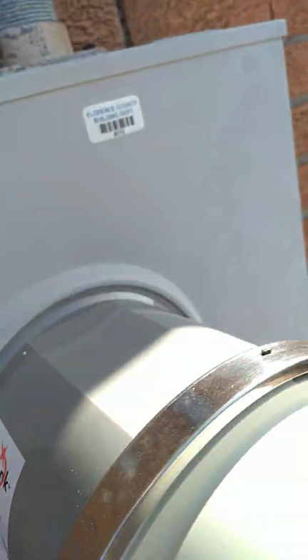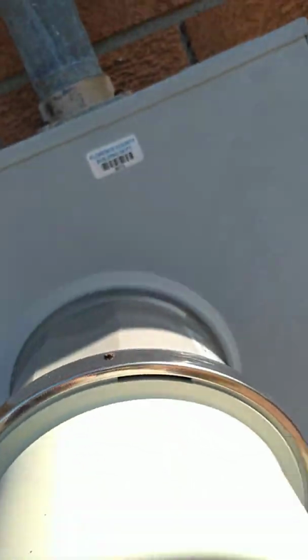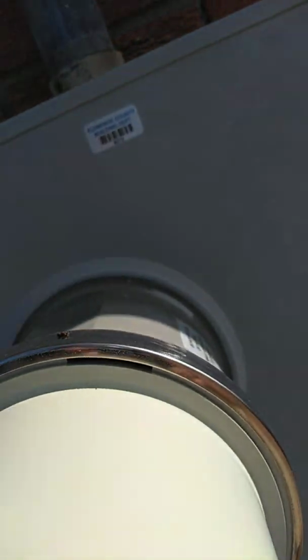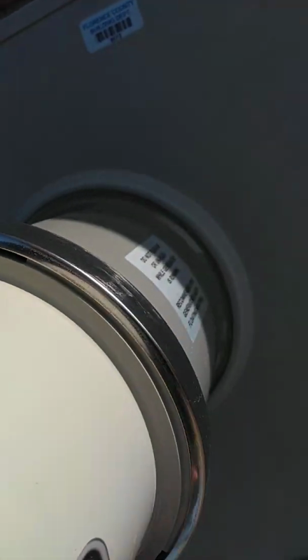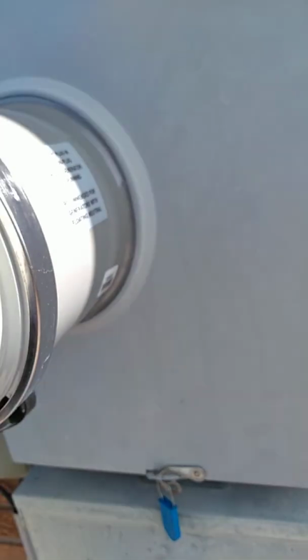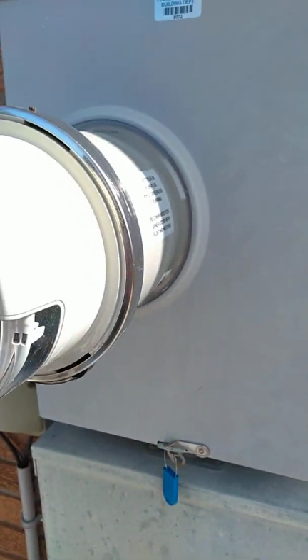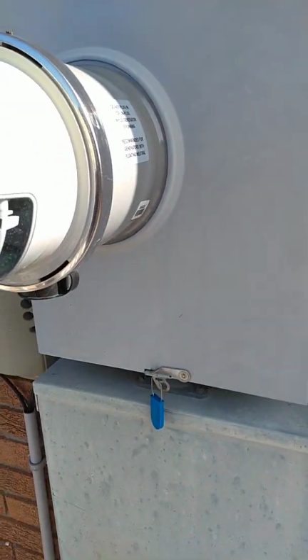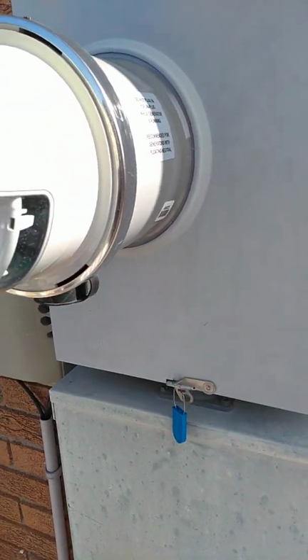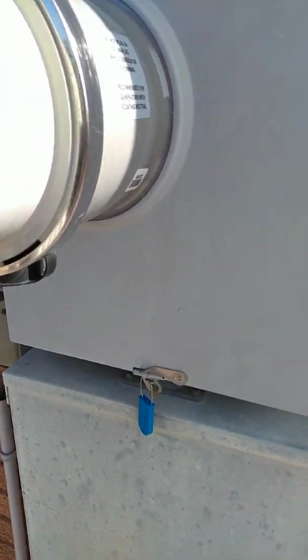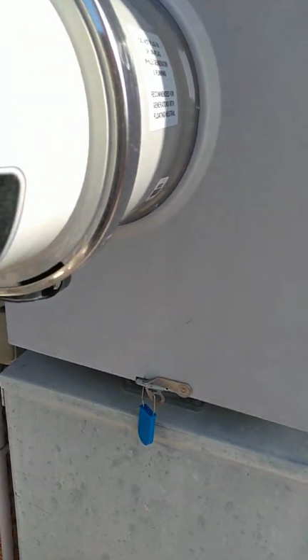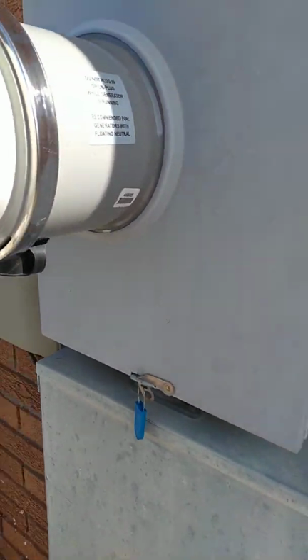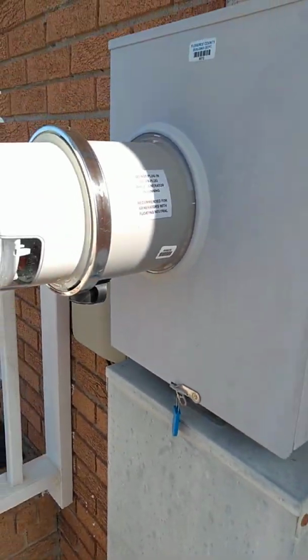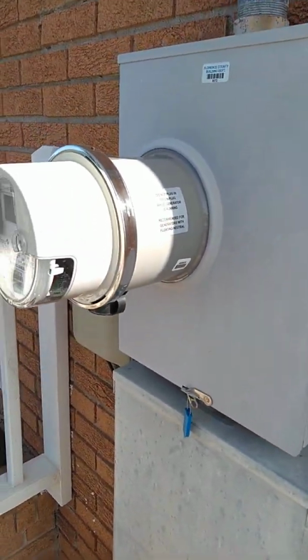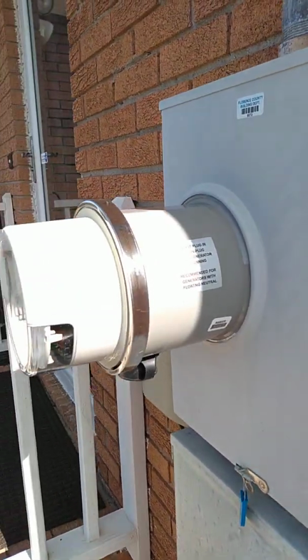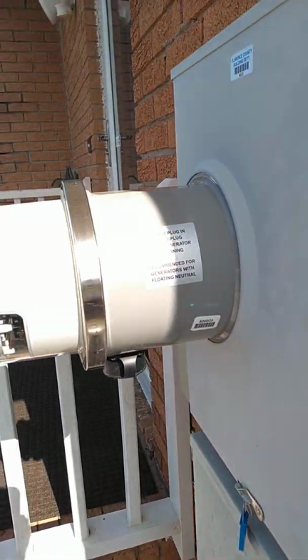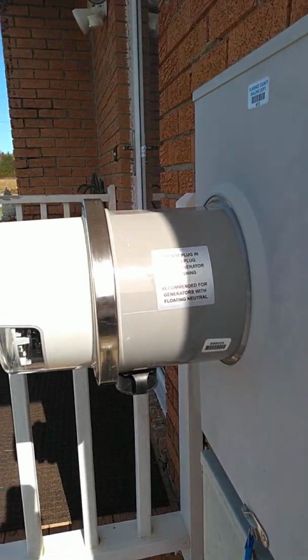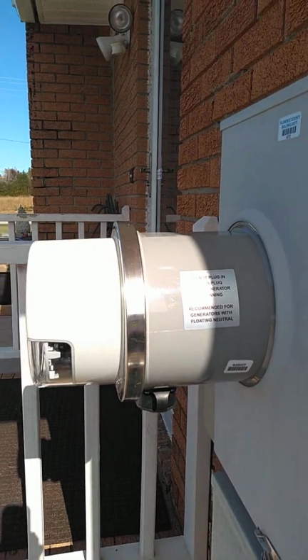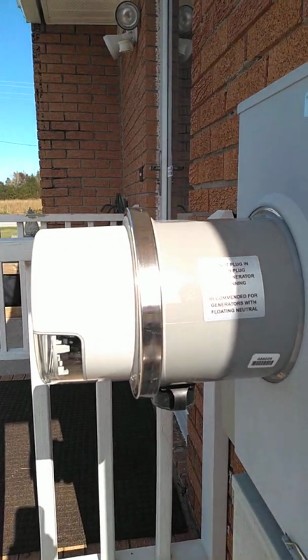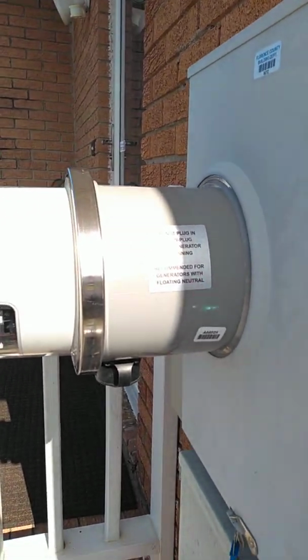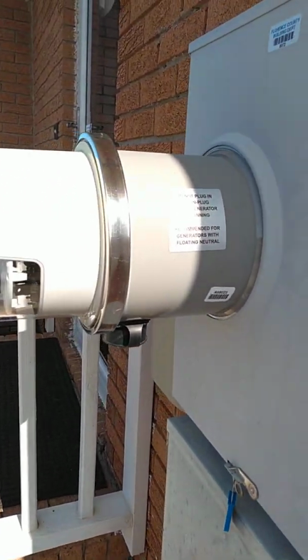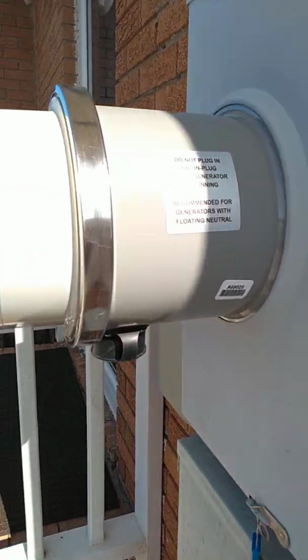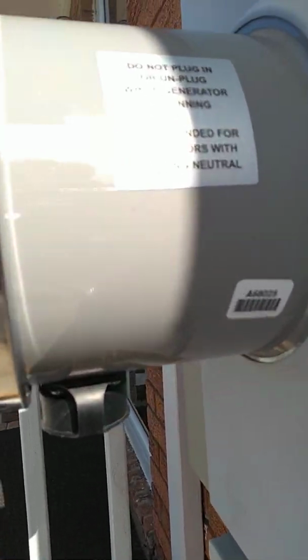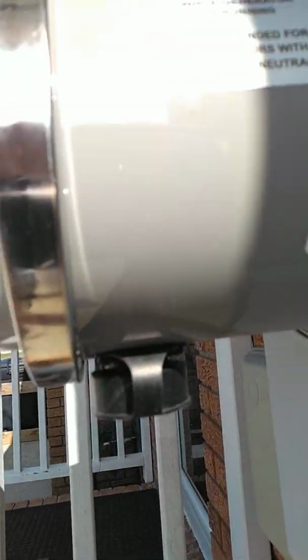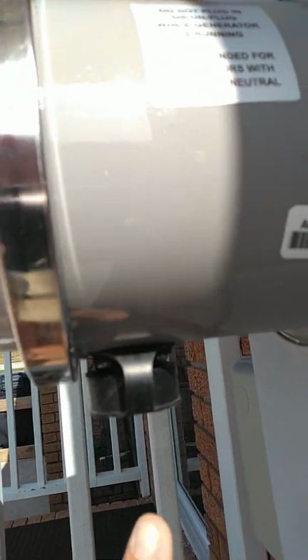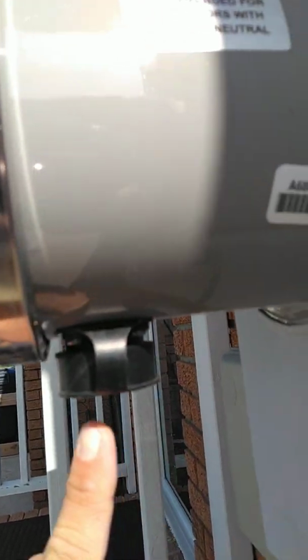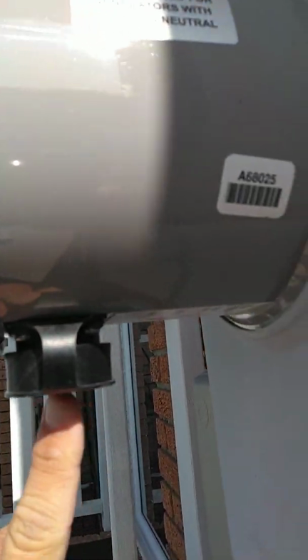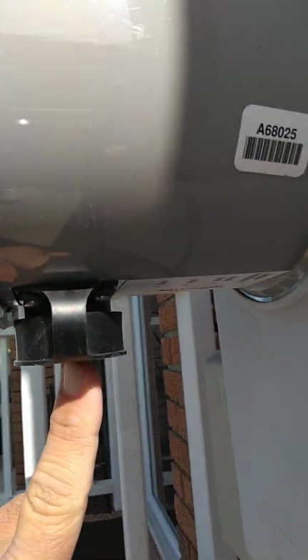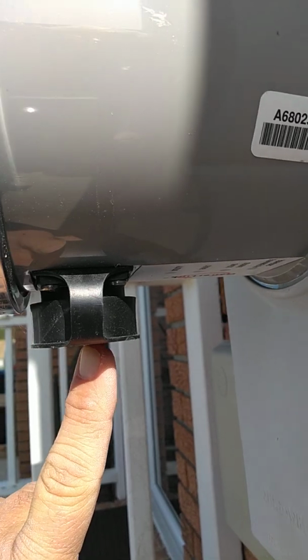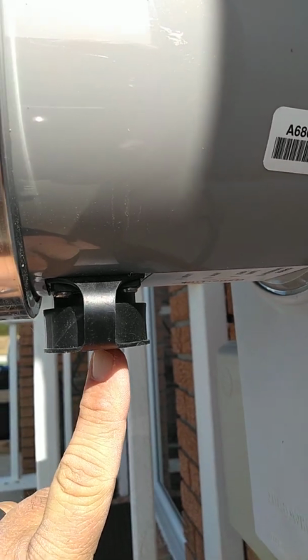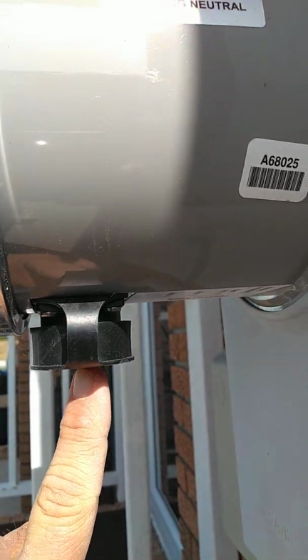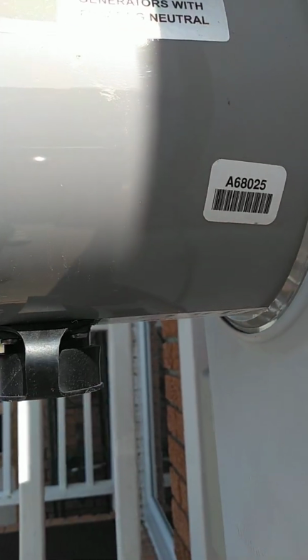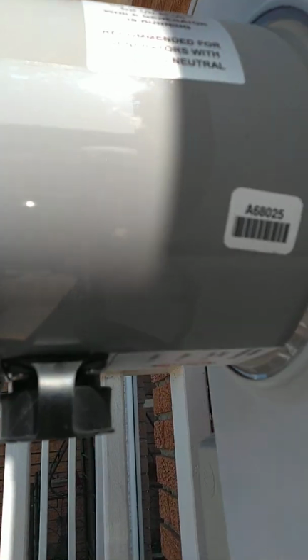This device plugs directly into your meter box. And instead of running drop cords all over your house and through the windows and through the doors, you just easily plug into this little unit right here with your generator.